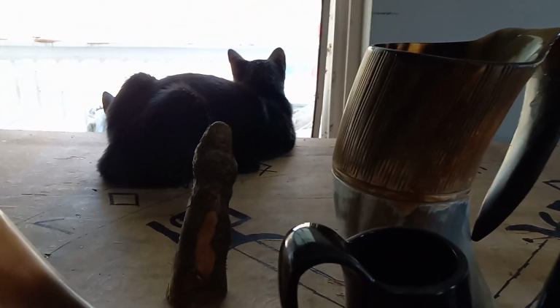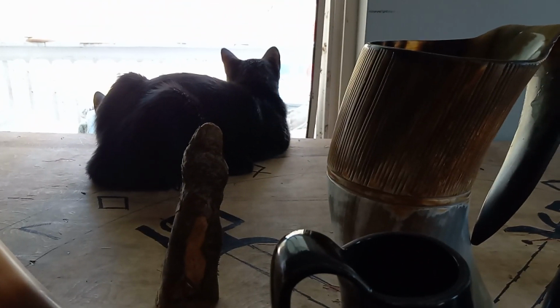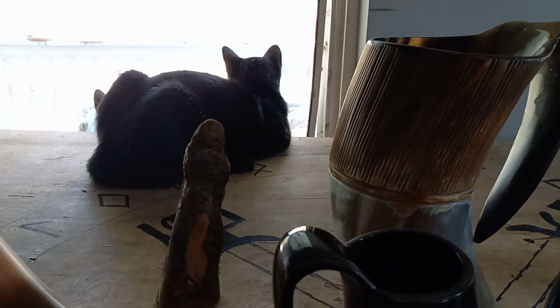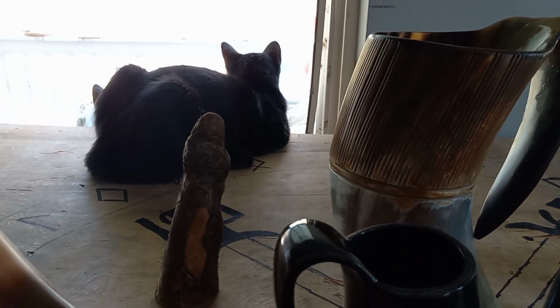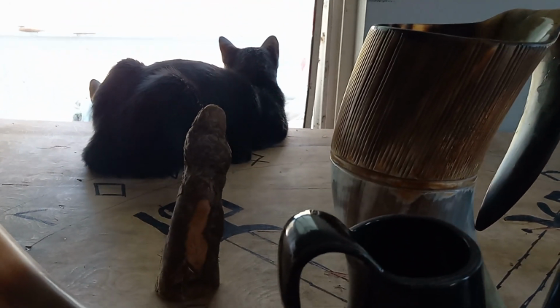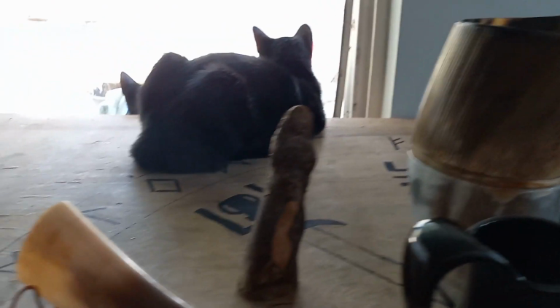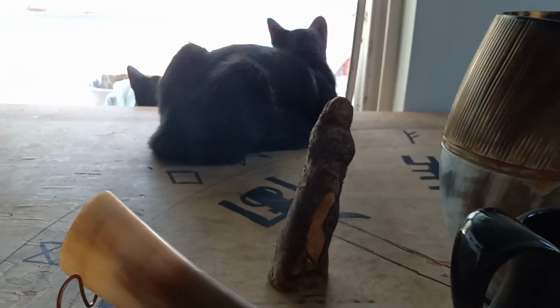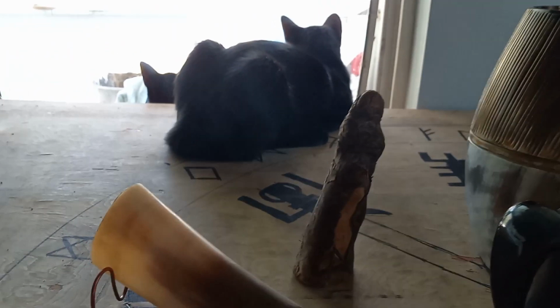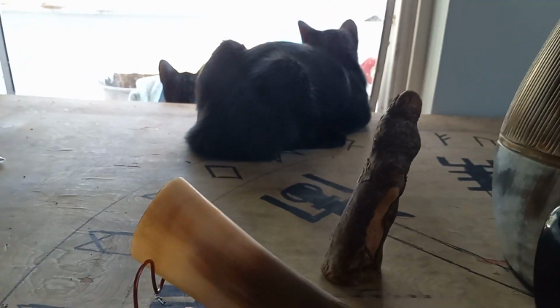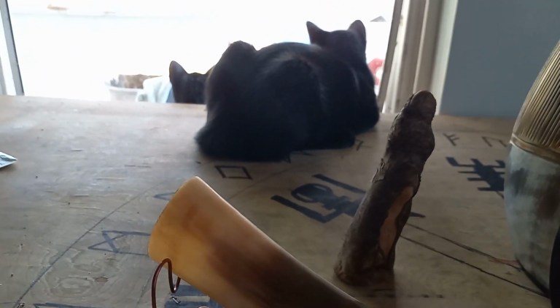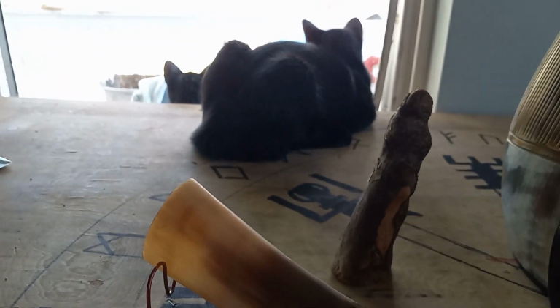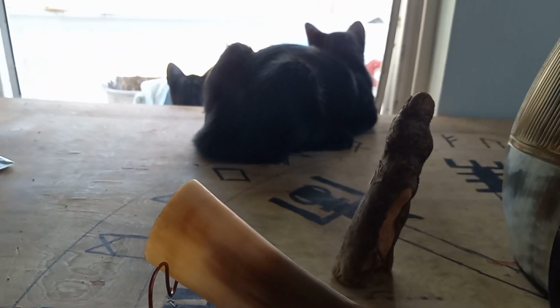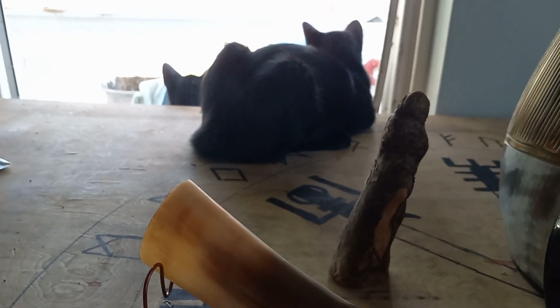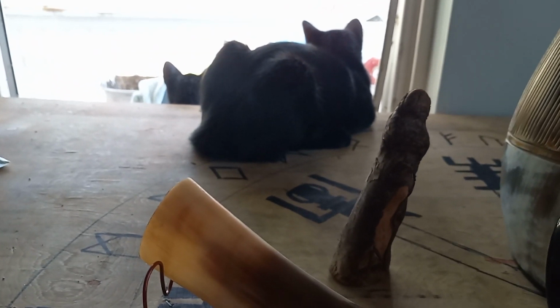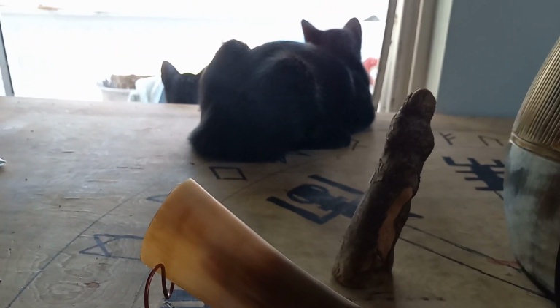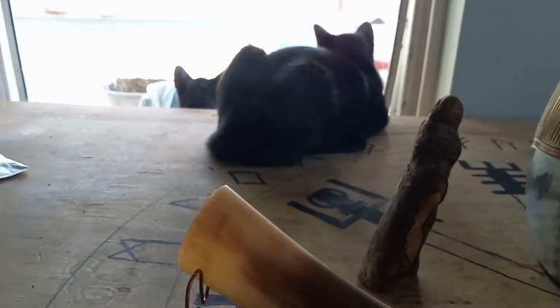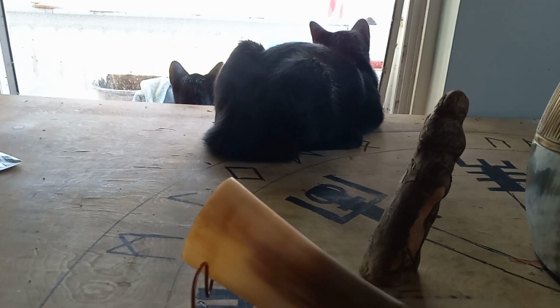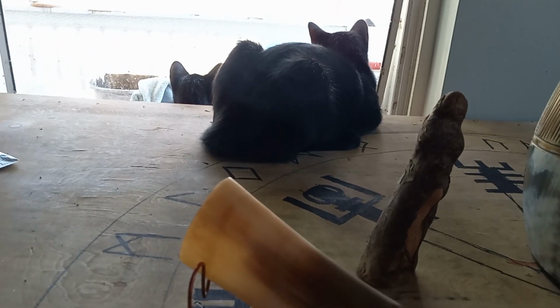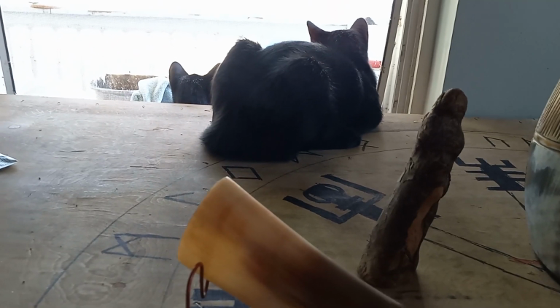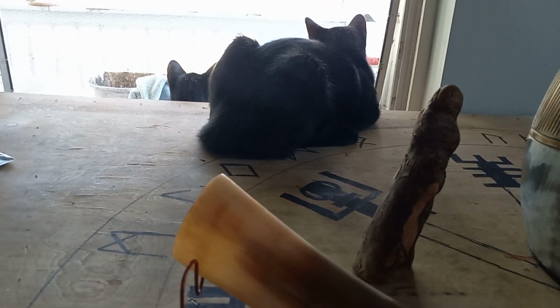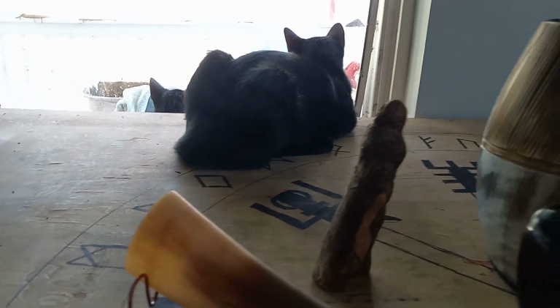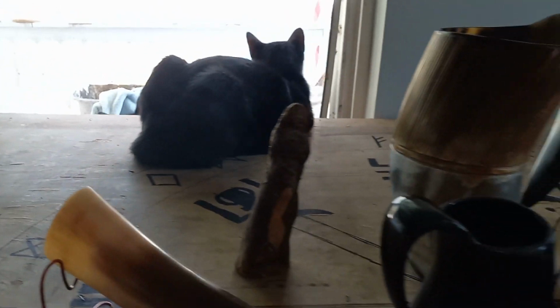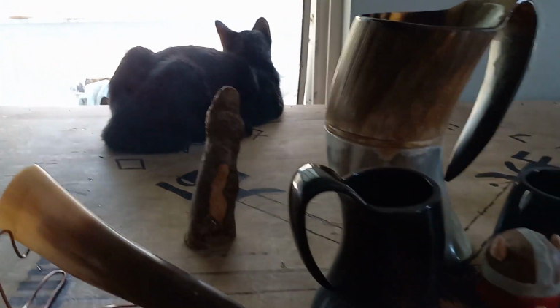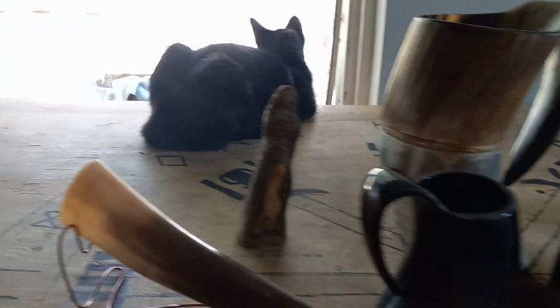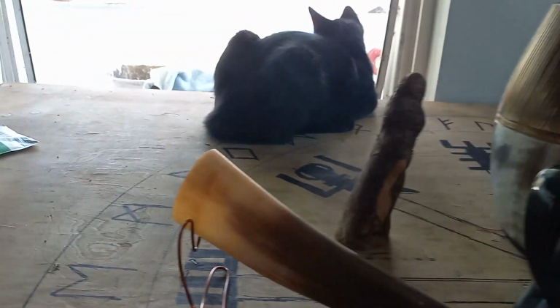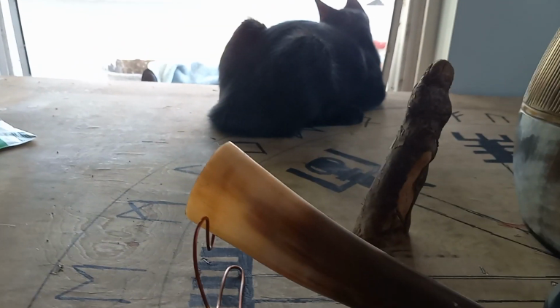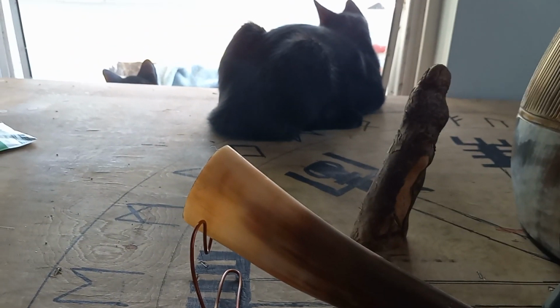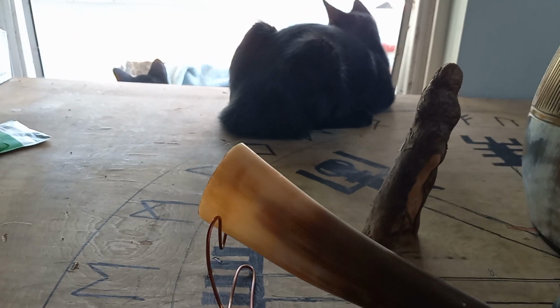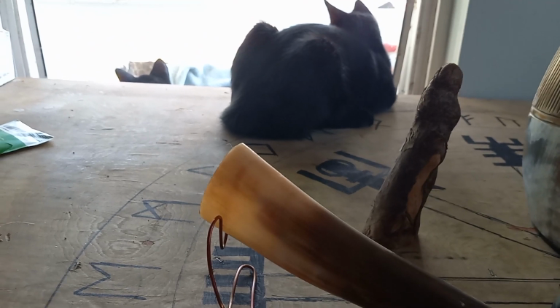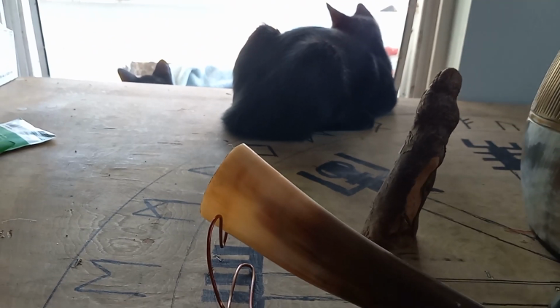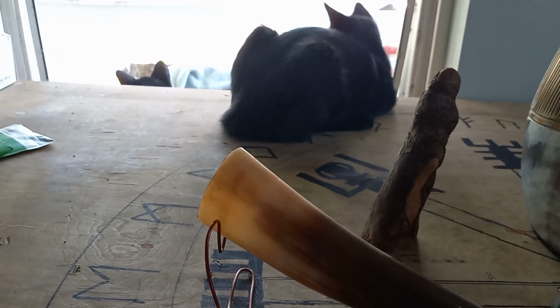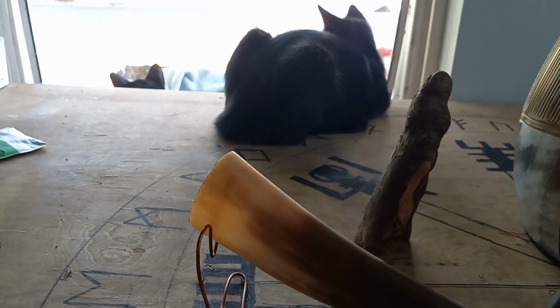Eclipse, you gonna look at me? You can see a sister right there — Luna. She's skittish, but oh well. She done disappeared — oh there she is, you playing peek-a-boo with me.